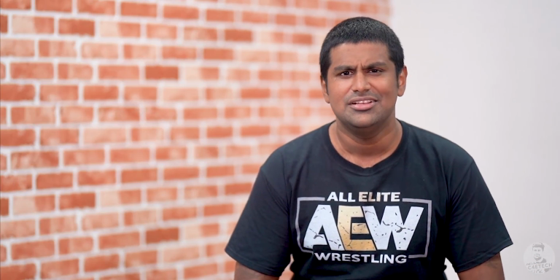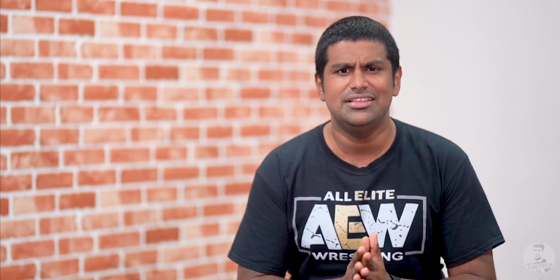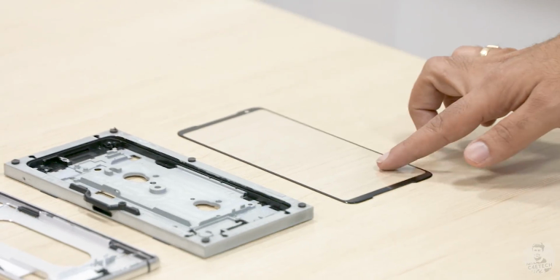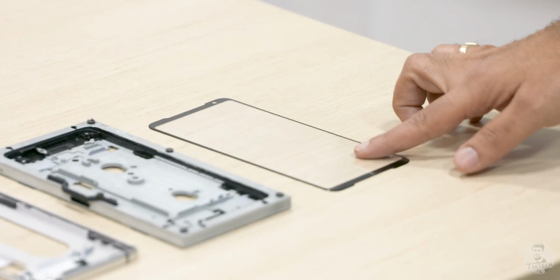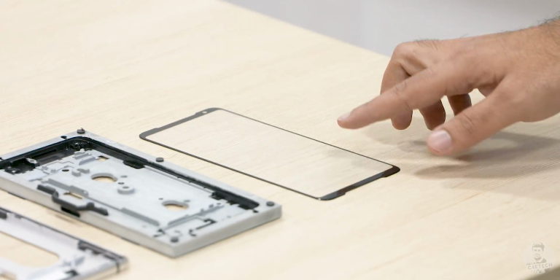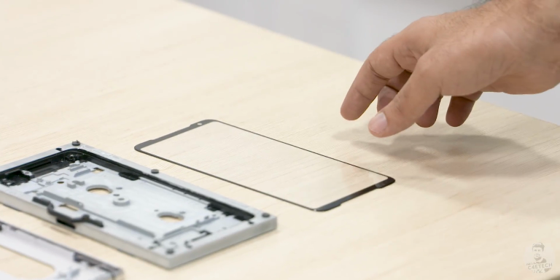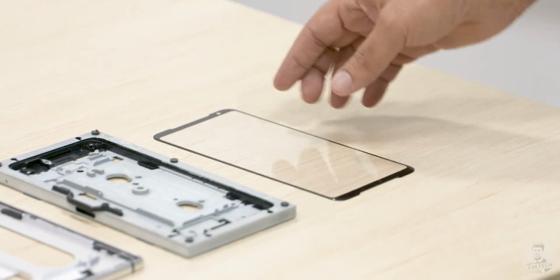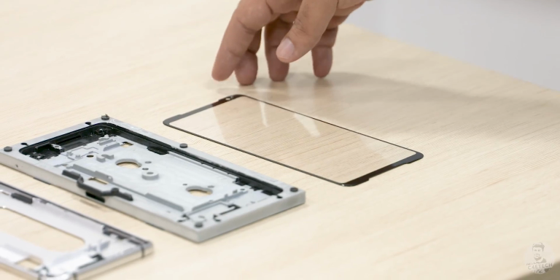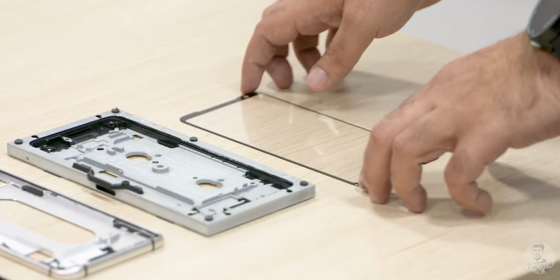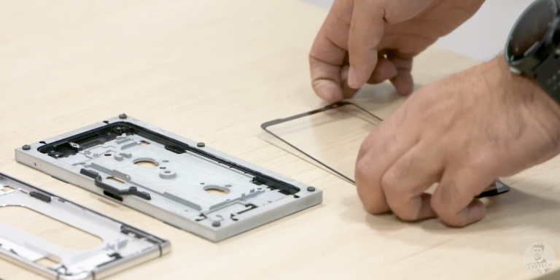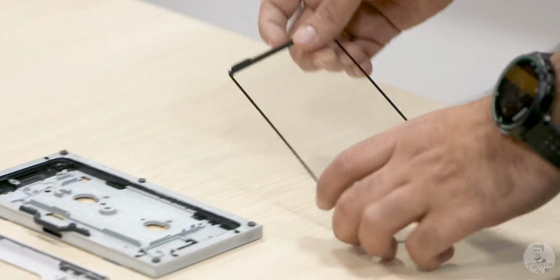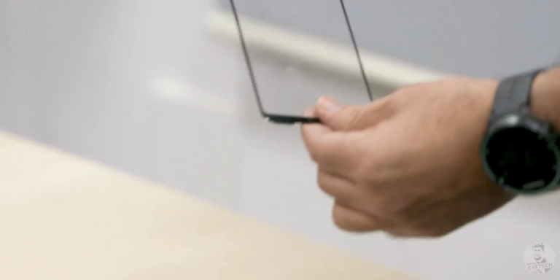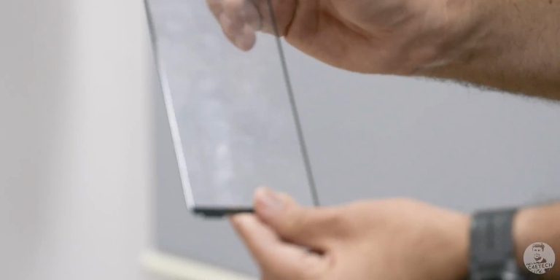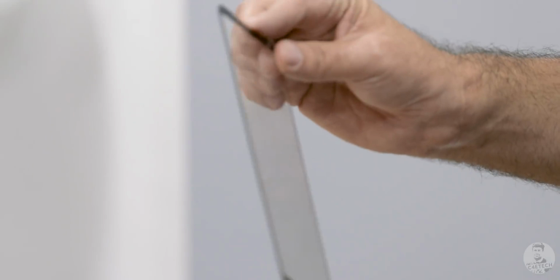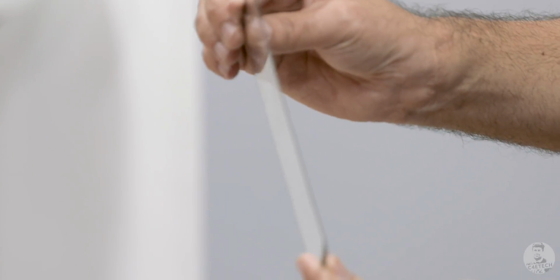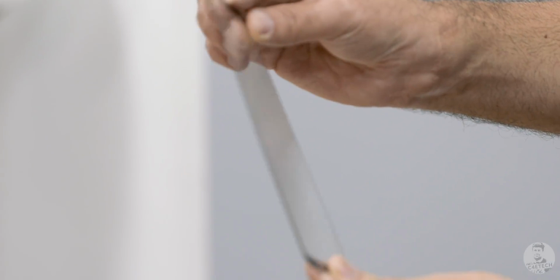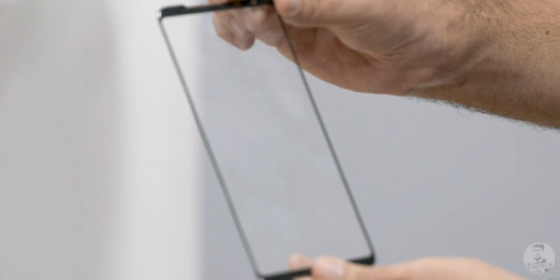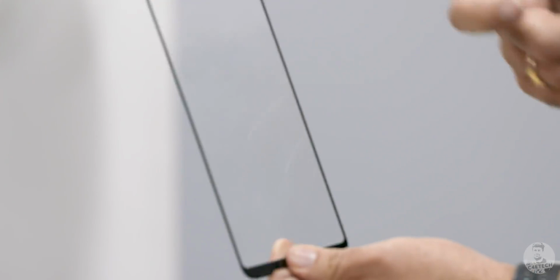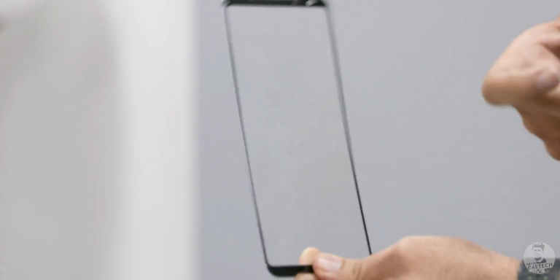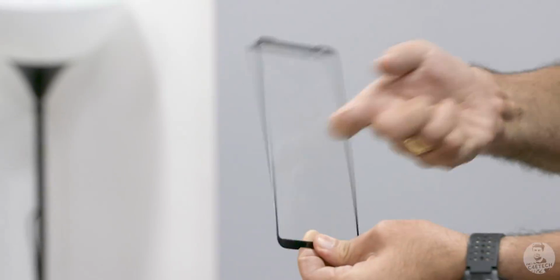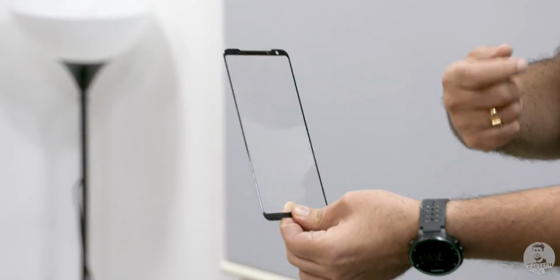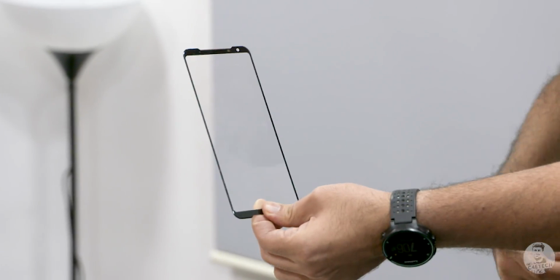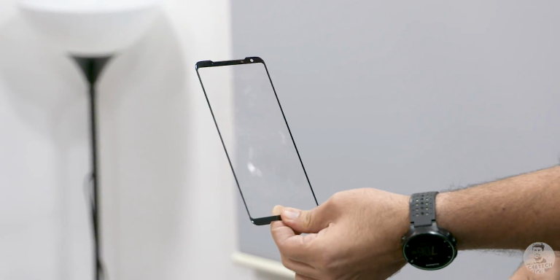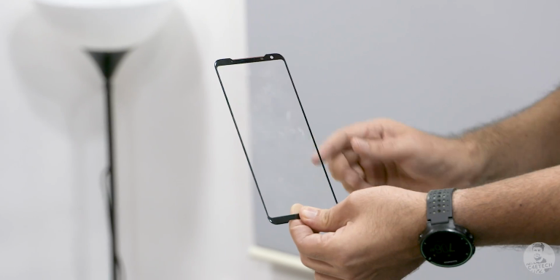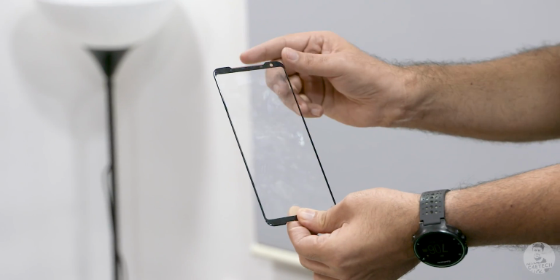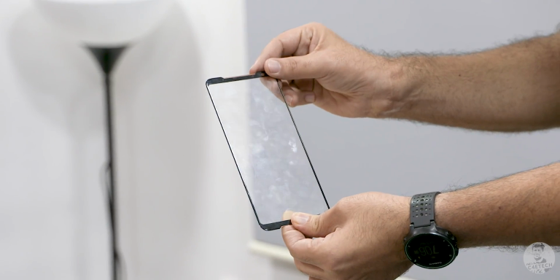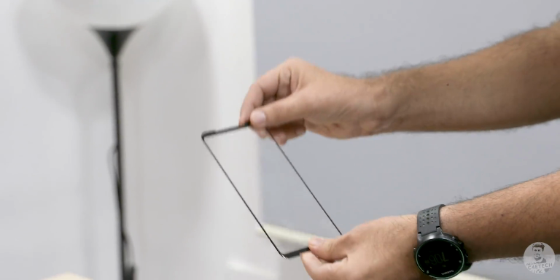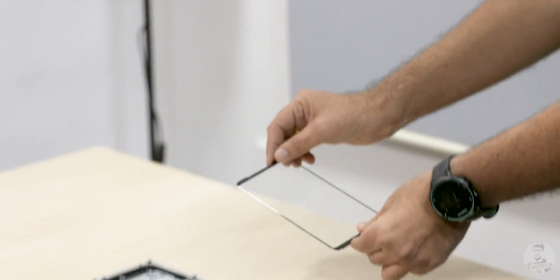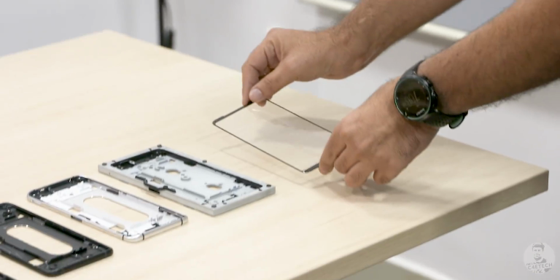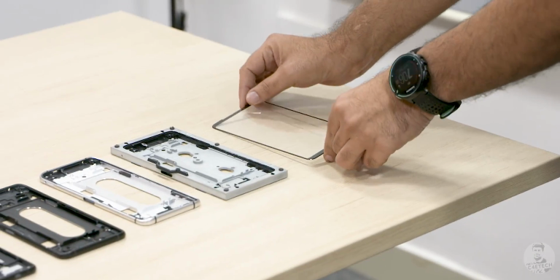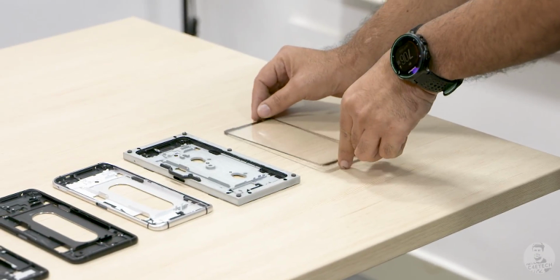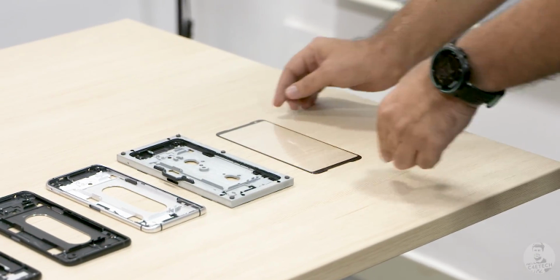This out here is the topmost component of the ROG Phone 2. This is what Asus have used to protect that 6.59-inch AMOLED display — this is Corning's Gorilla Glass 6.